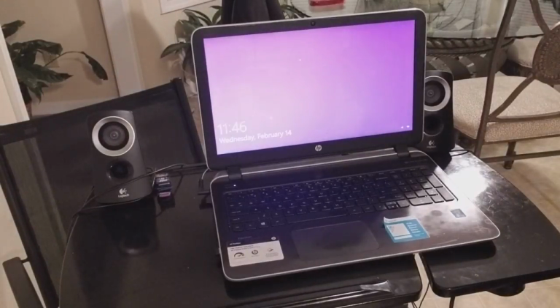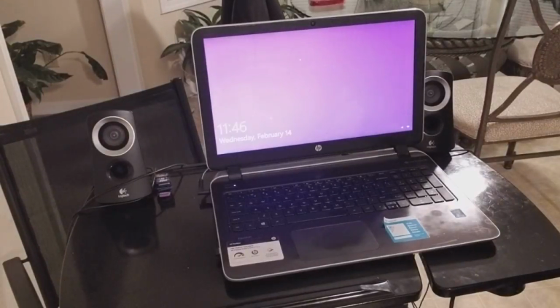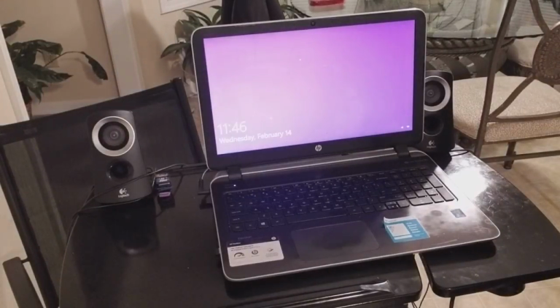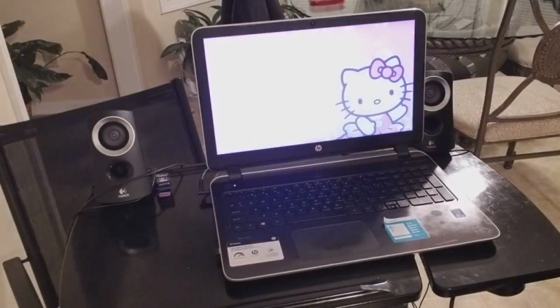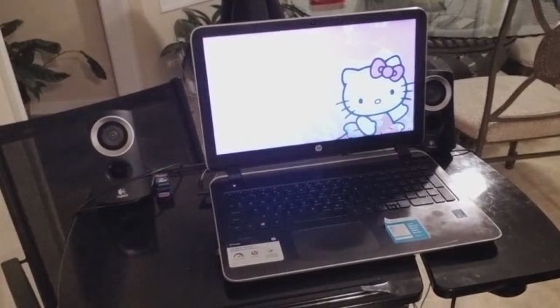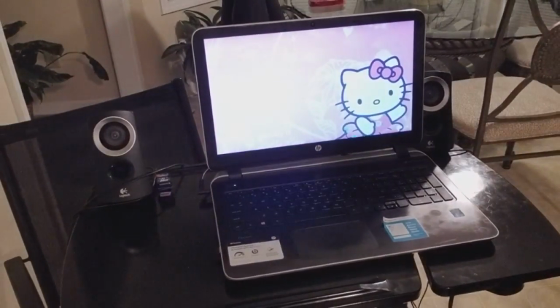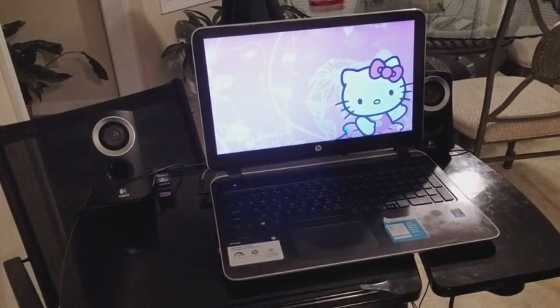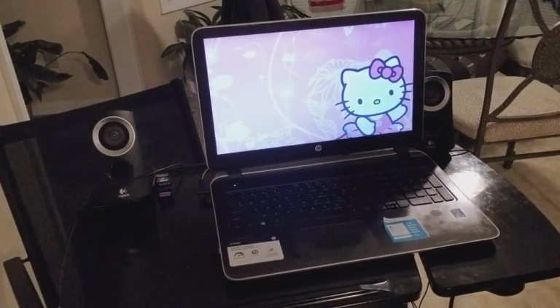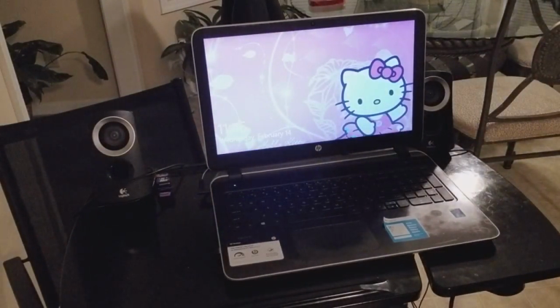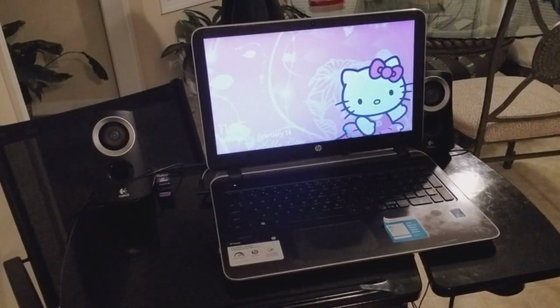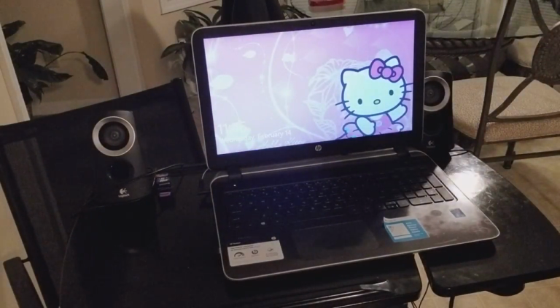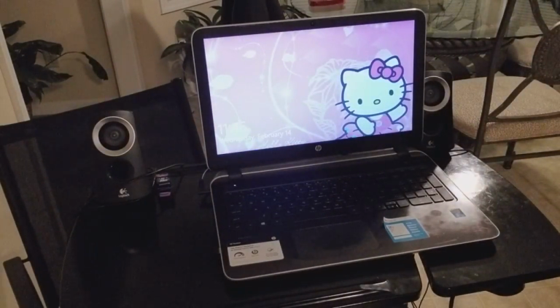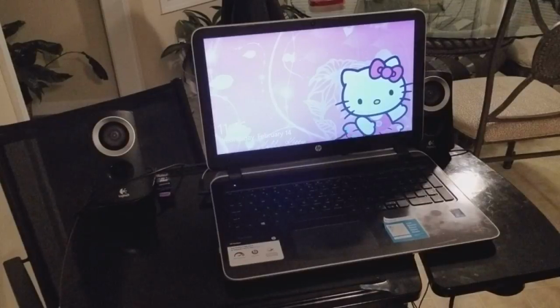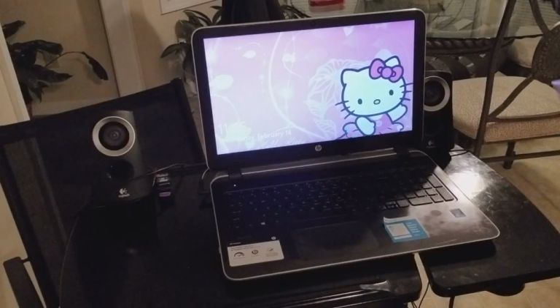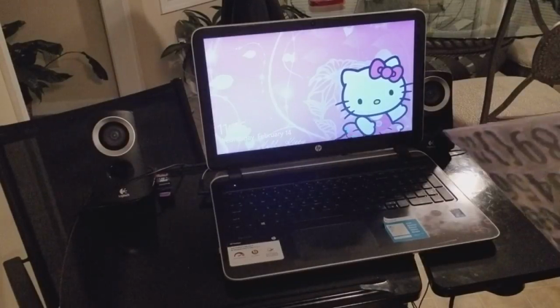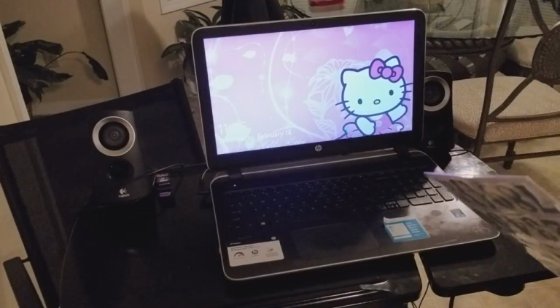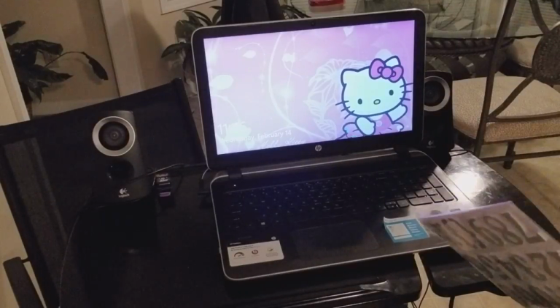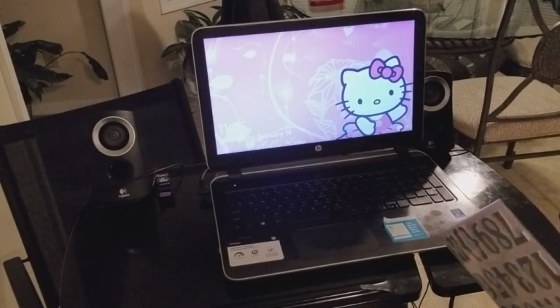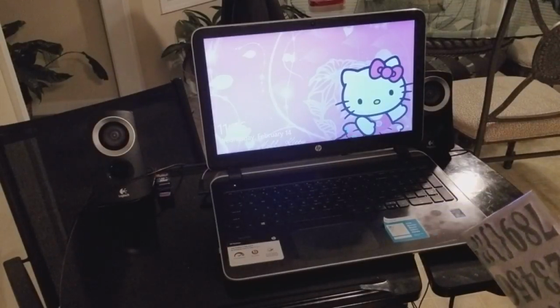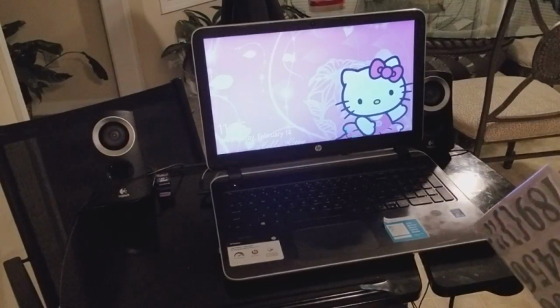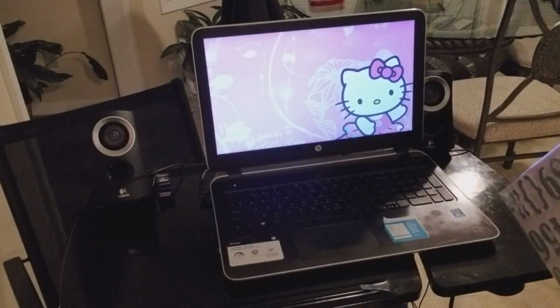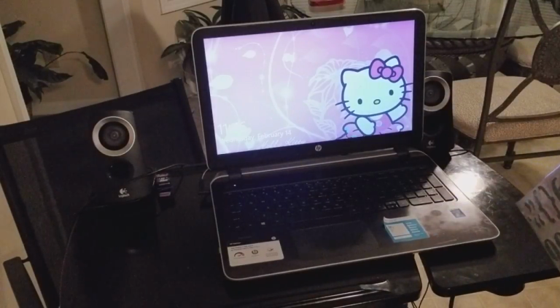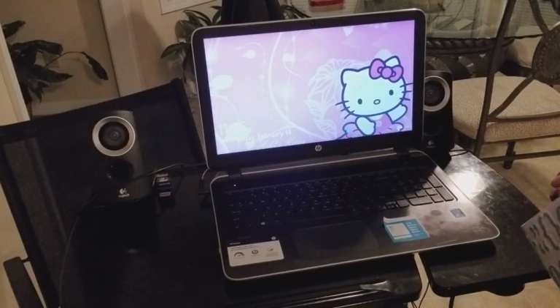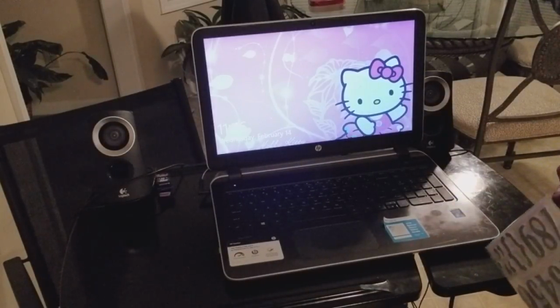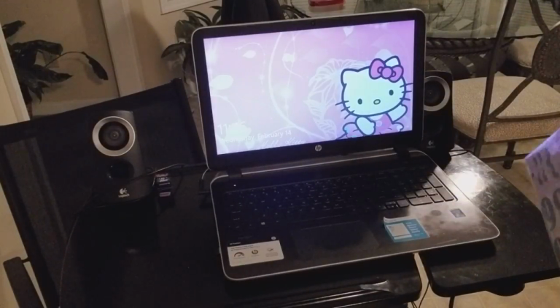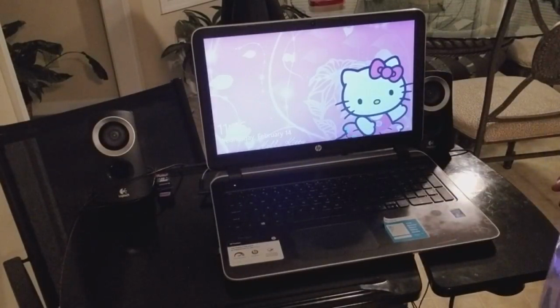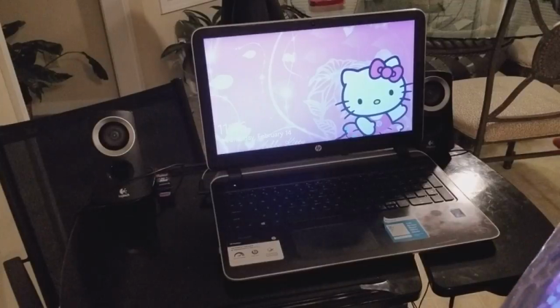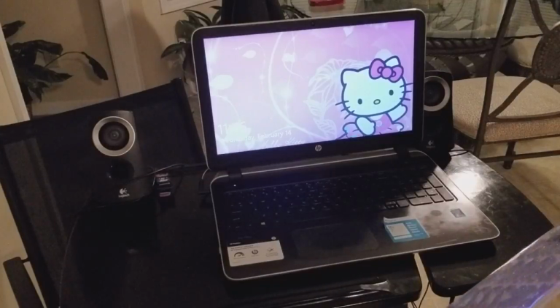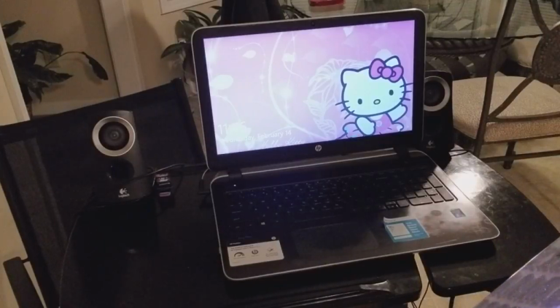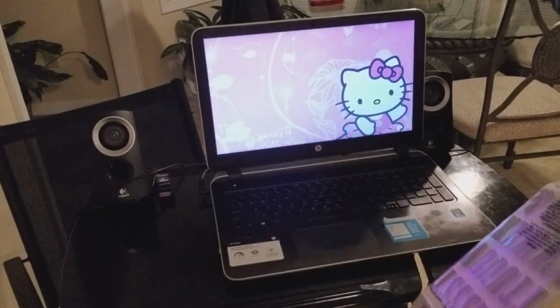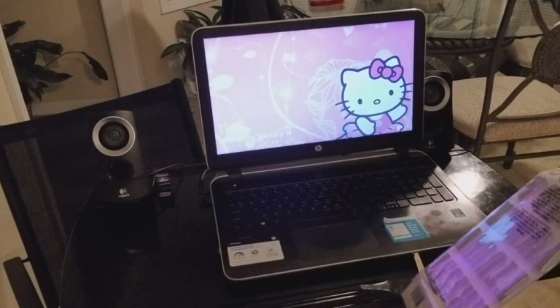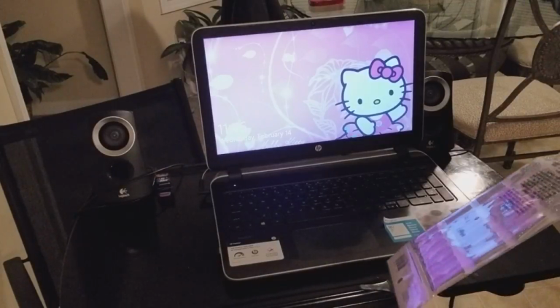Hey guys, this is Akai coming at you. I hope everybody is taking care and being blessed today. I am doing an arts and crafts, so I figure I will take you guys along with me. I always like to show you guys new different things that I do.